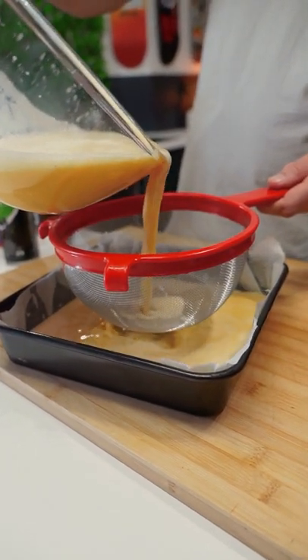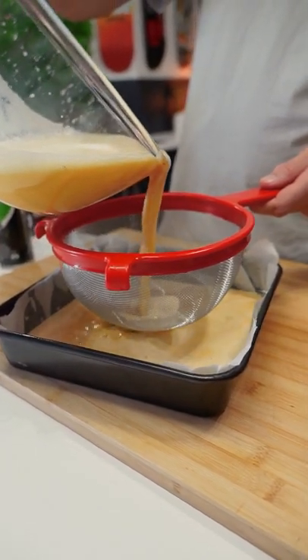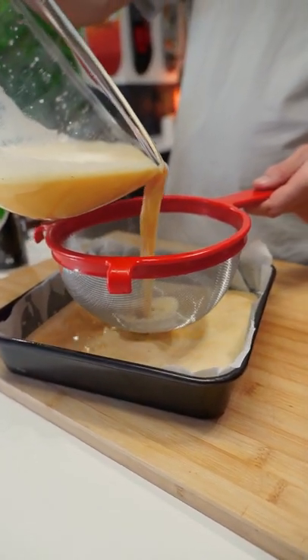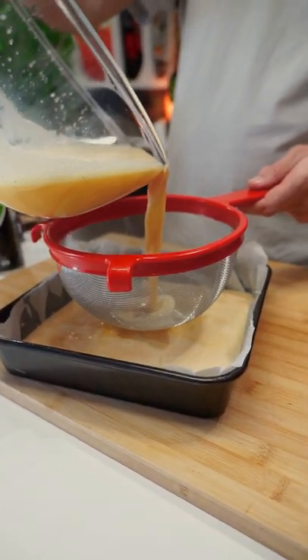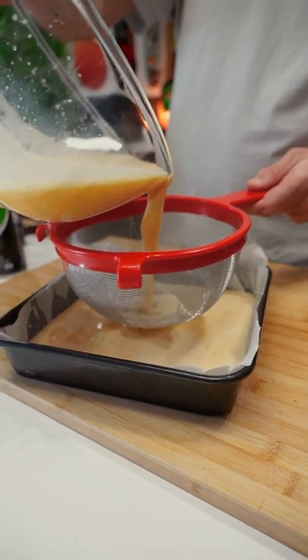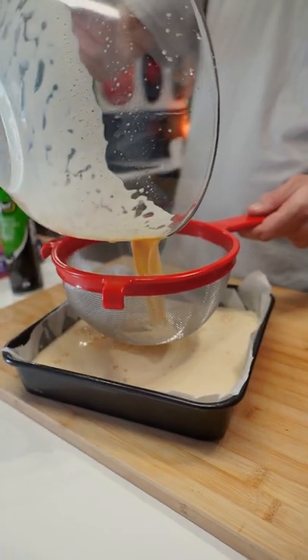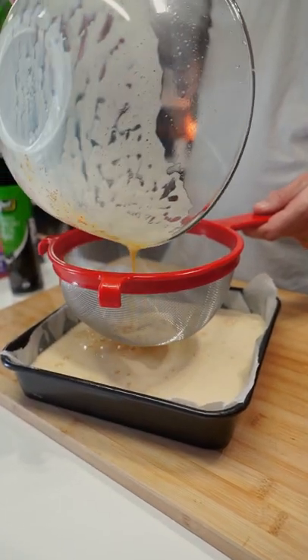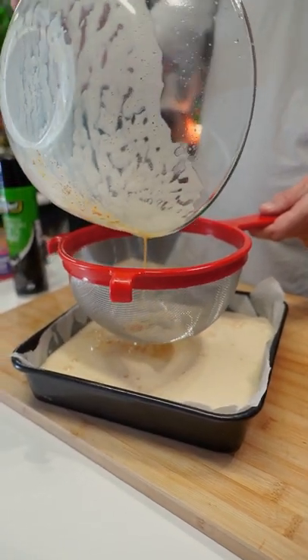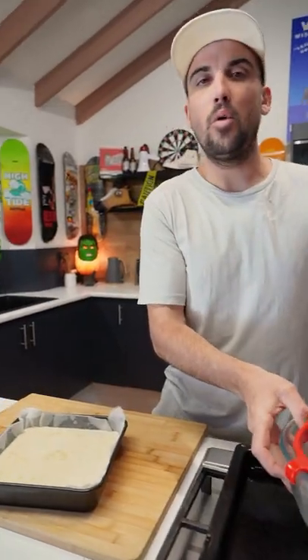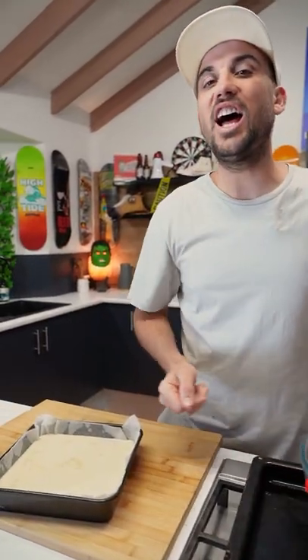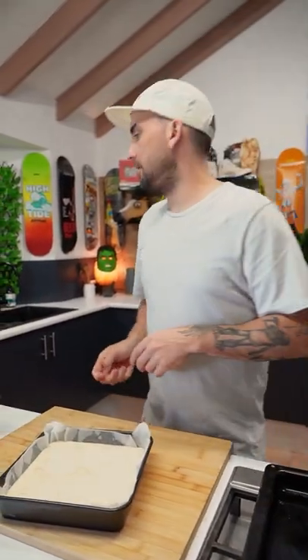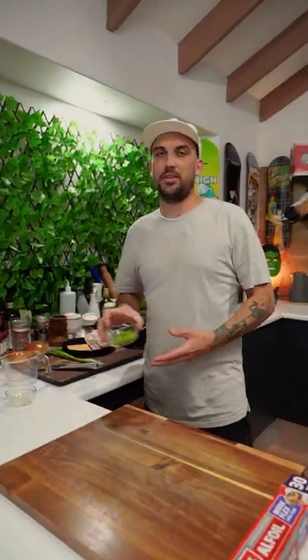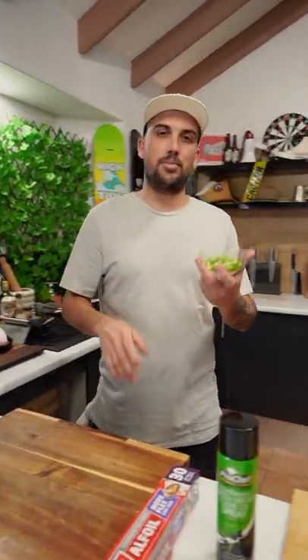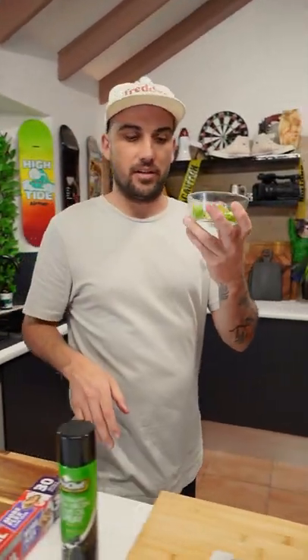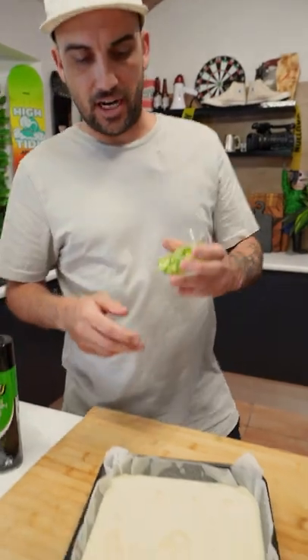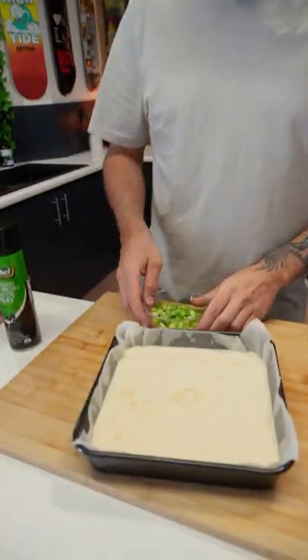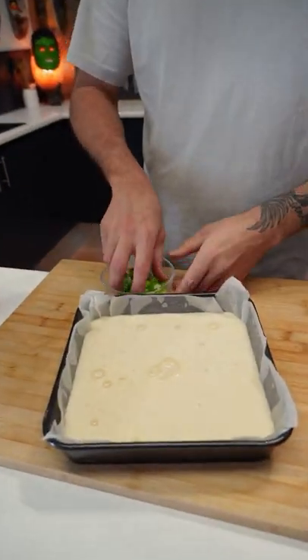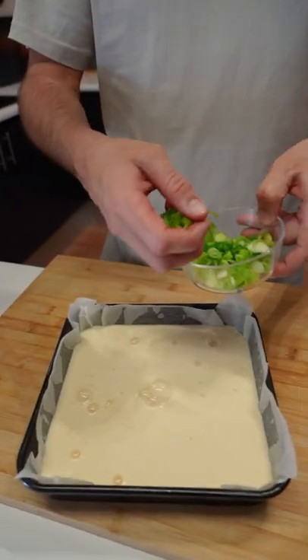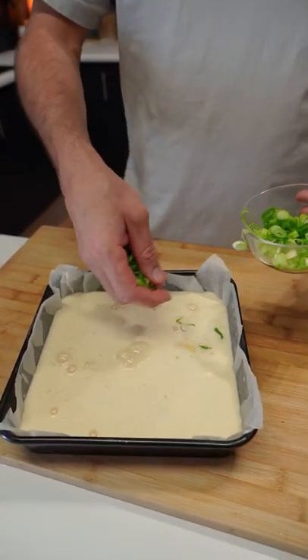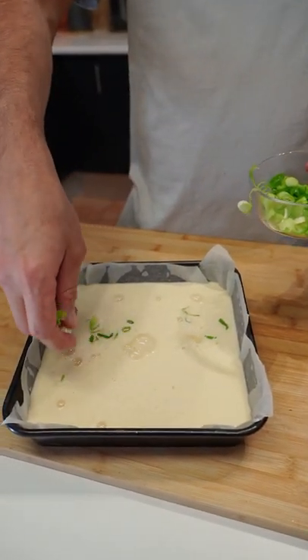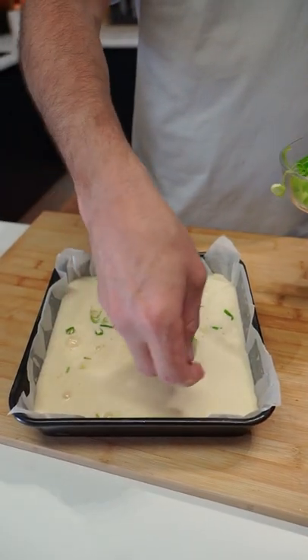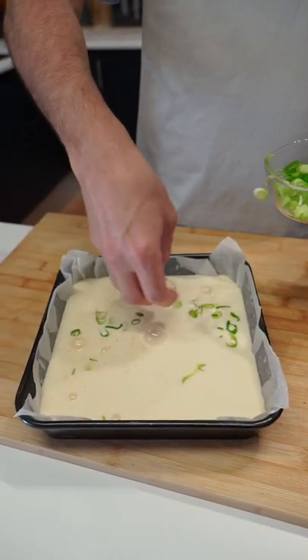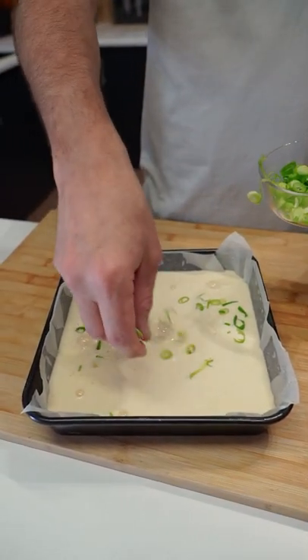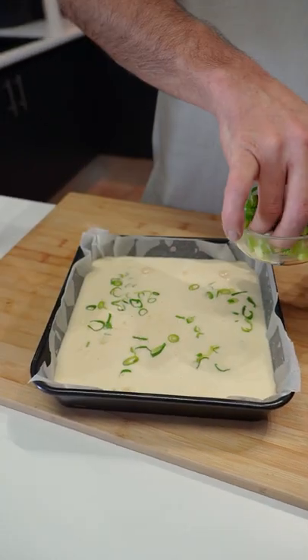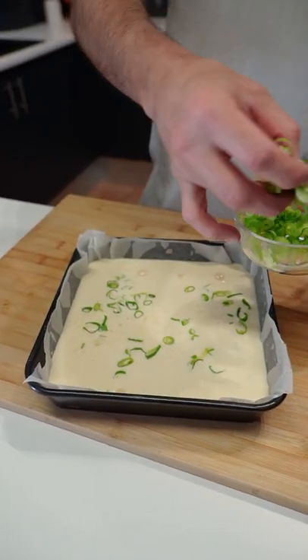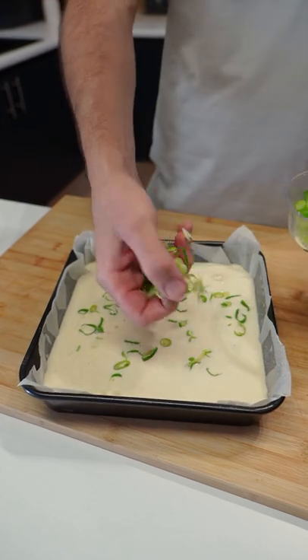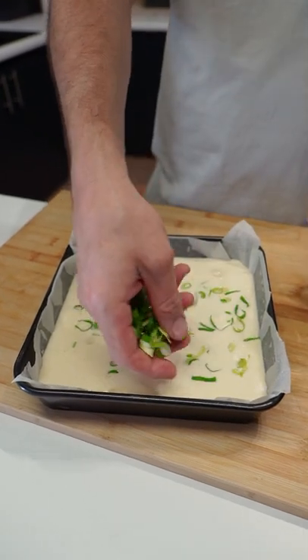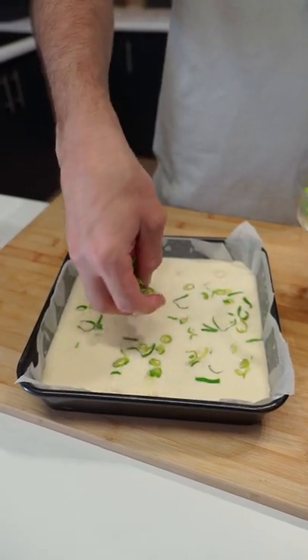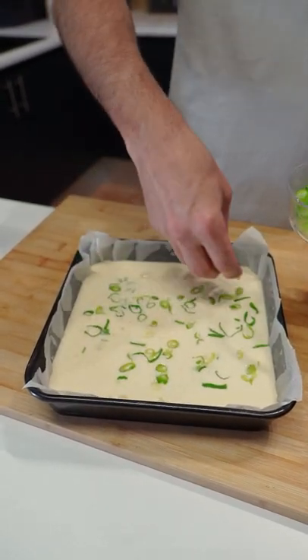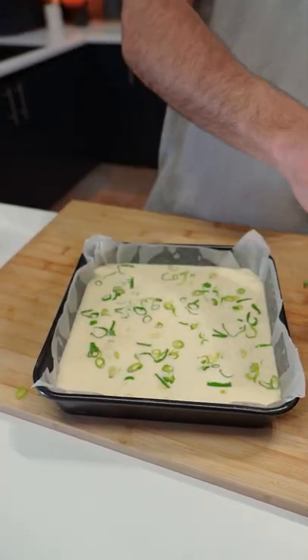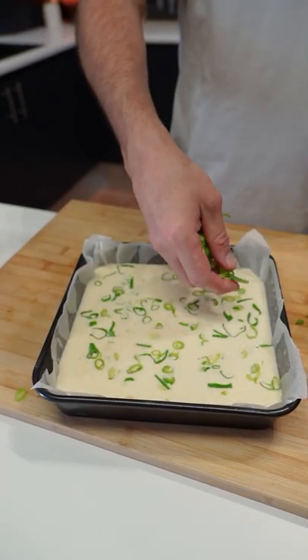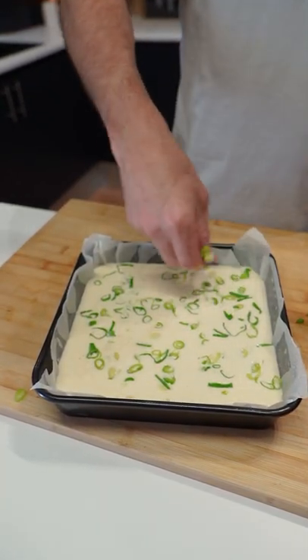Sift that through. Voila! We've got some spring onion pre-chopped up, we just want to go all over it. This is one and a half spring onions, just lay it all about.